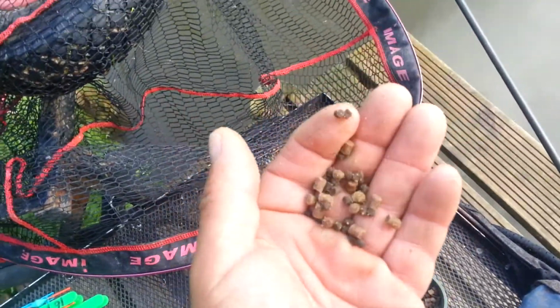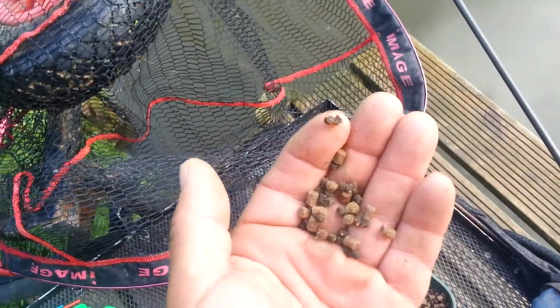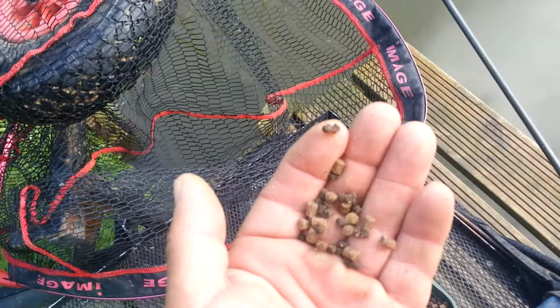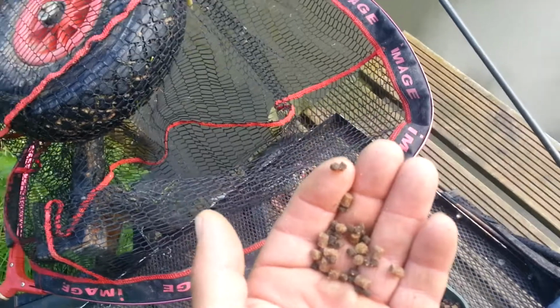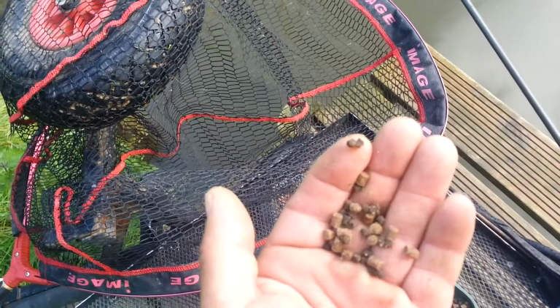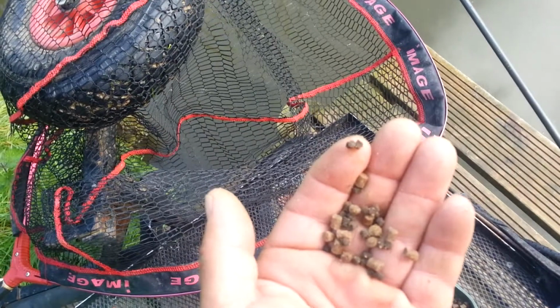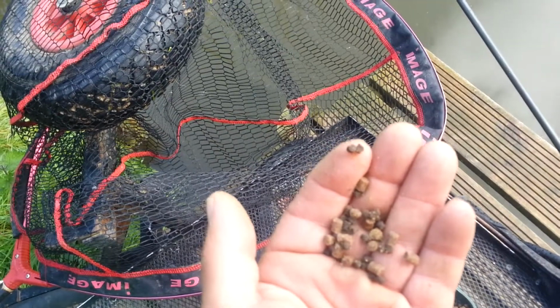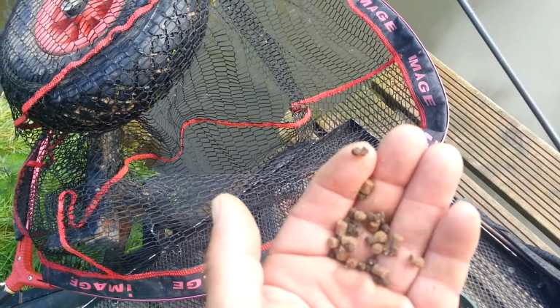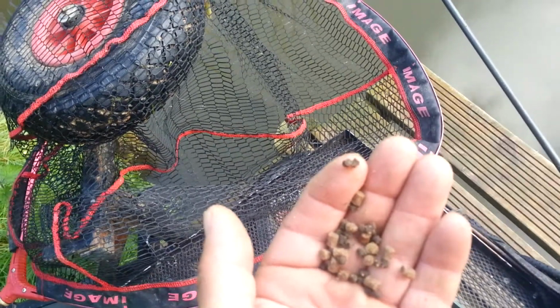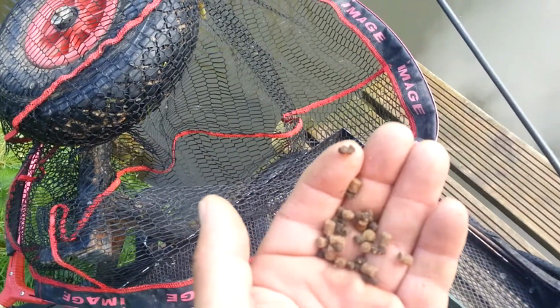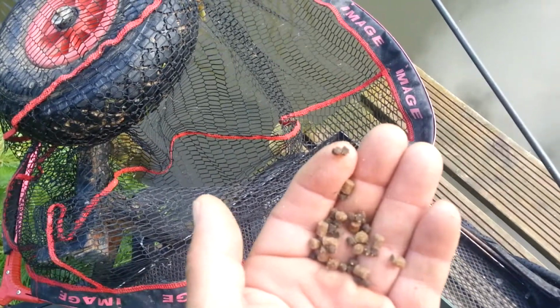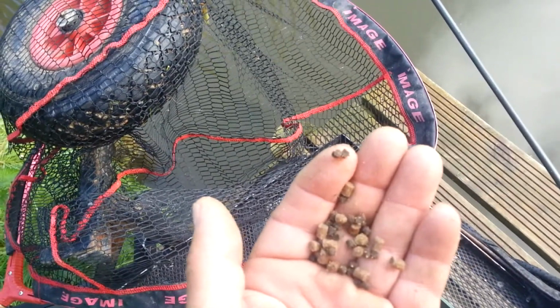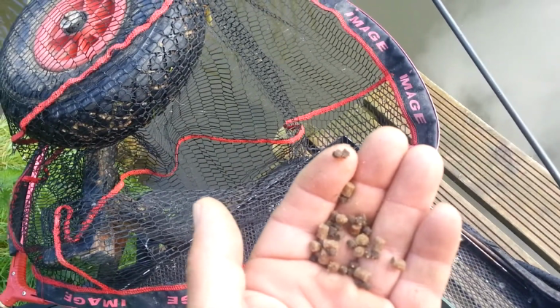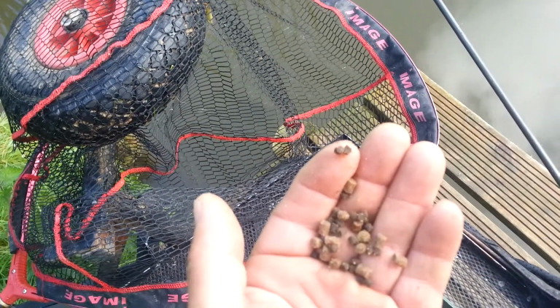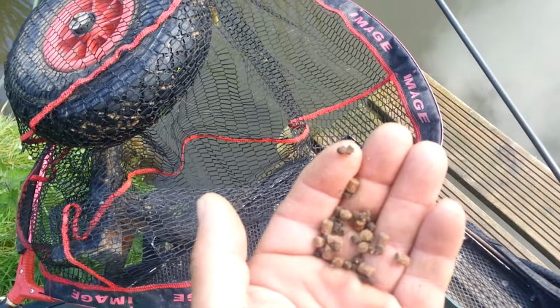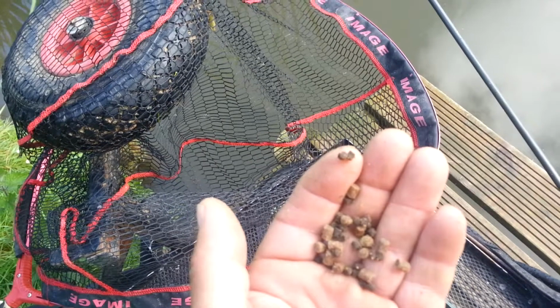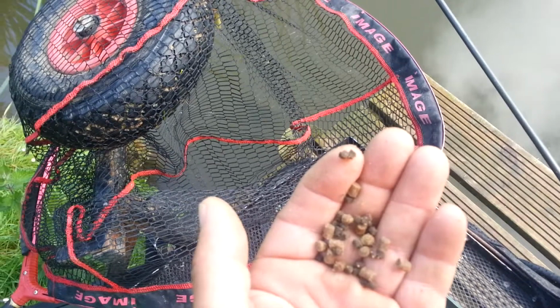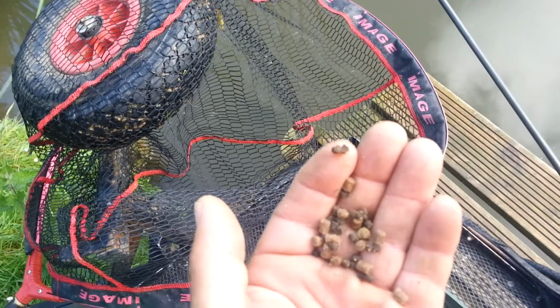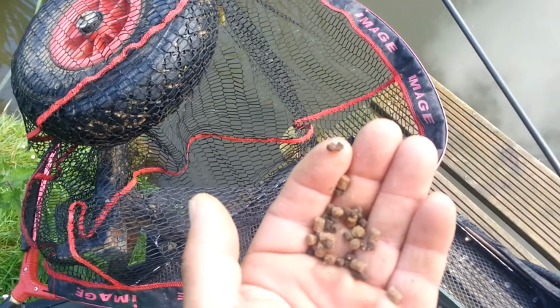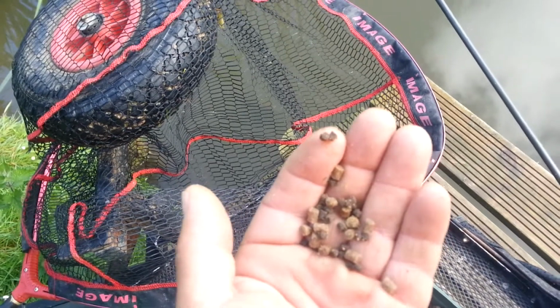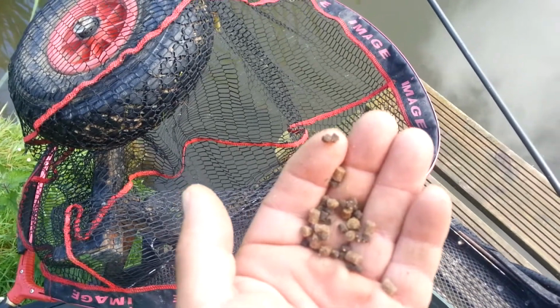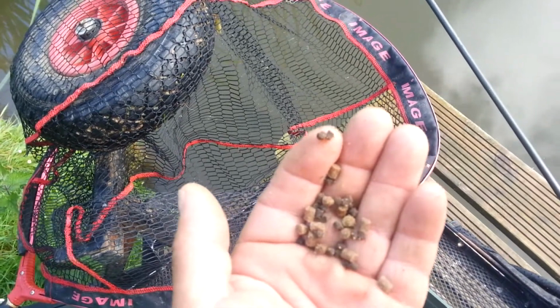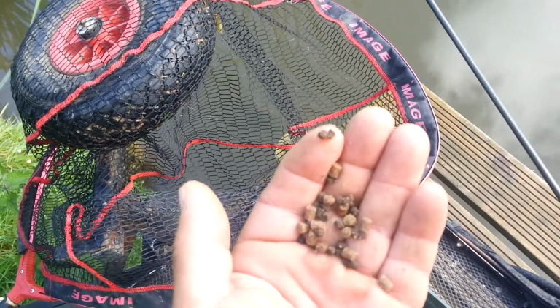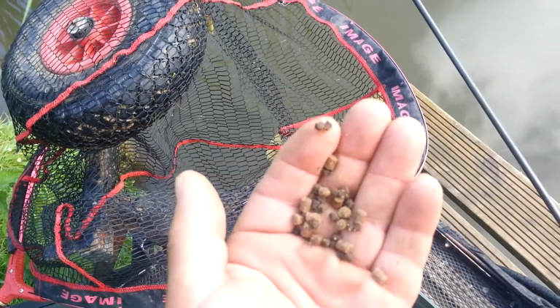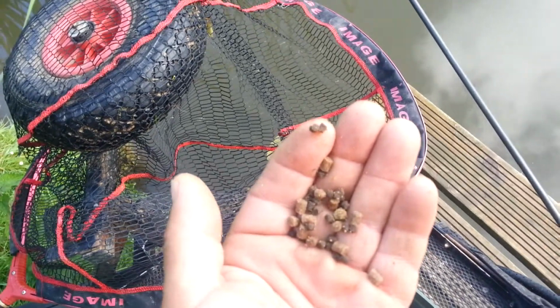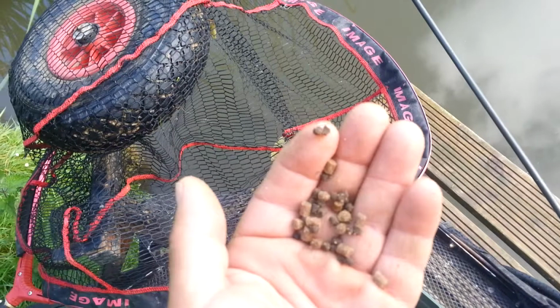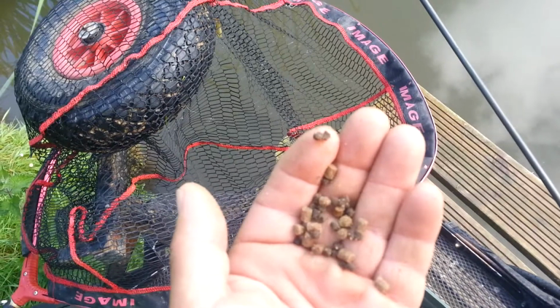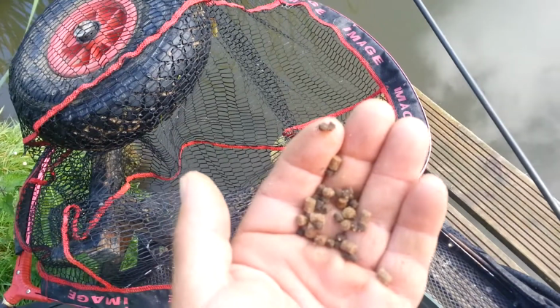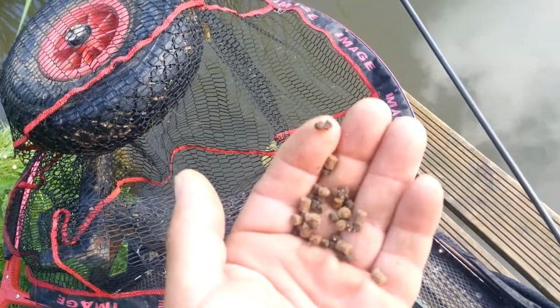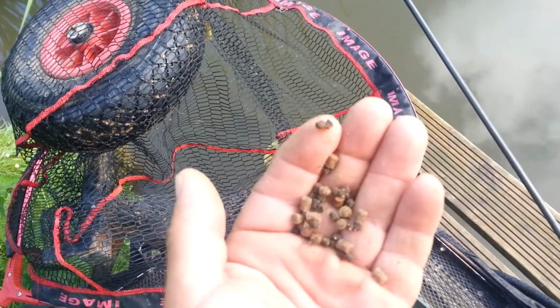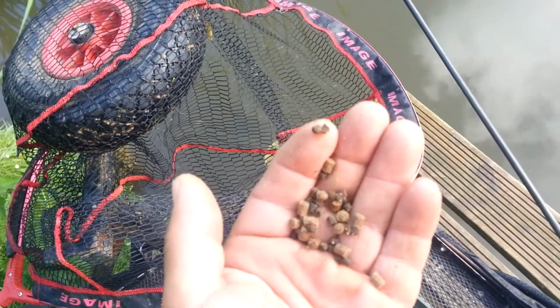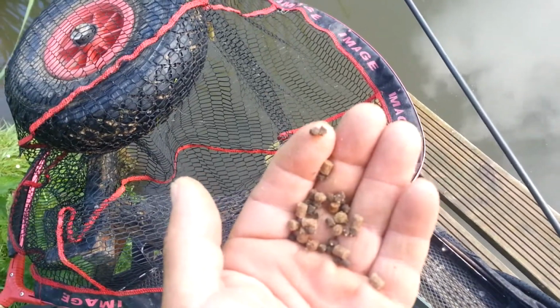About 15-20 pellets to start off with, and then I might shrink it down by a third — so 10-12 pellets. Whatever you feel works, keep it at that. If they shy off, don't overfeed as you know.